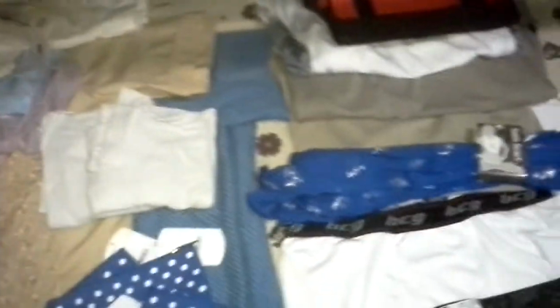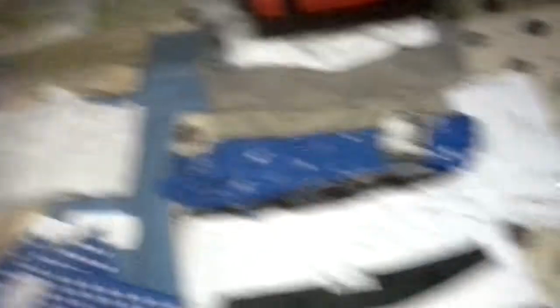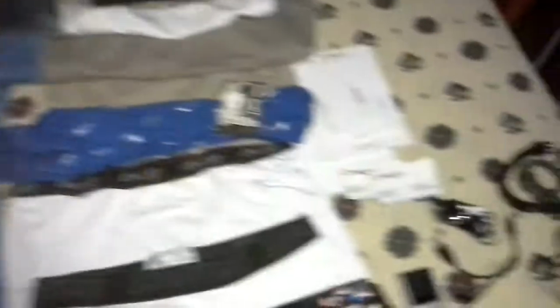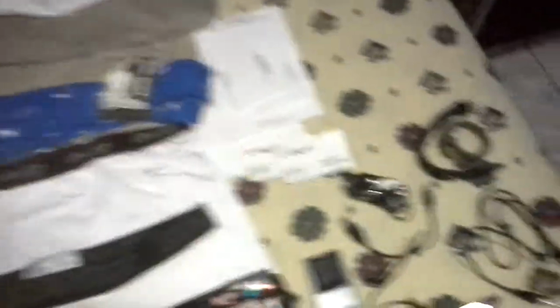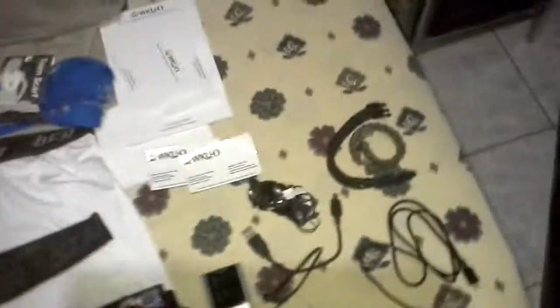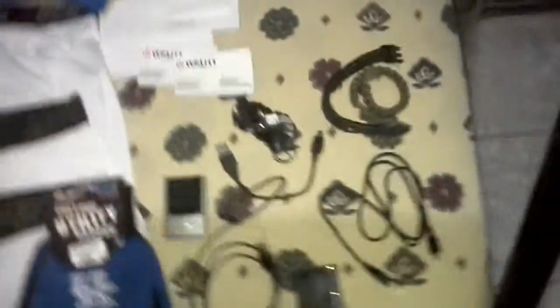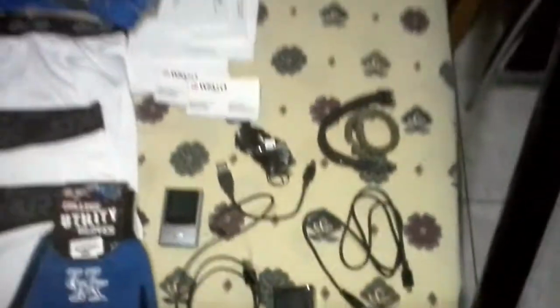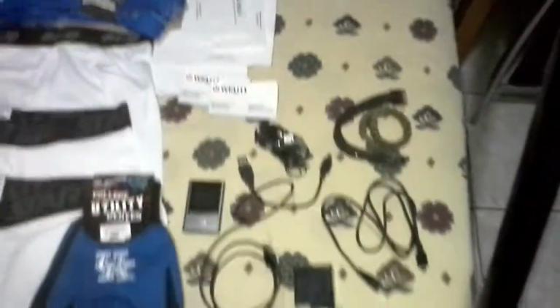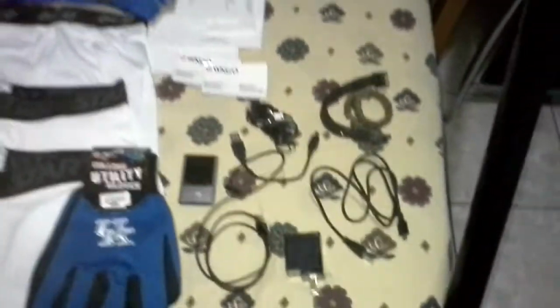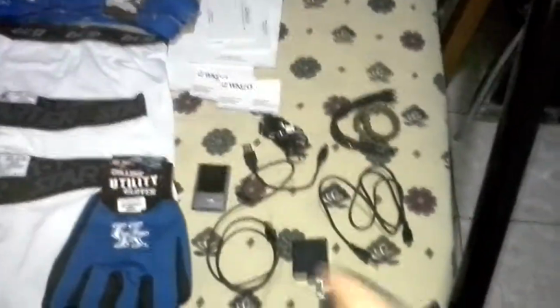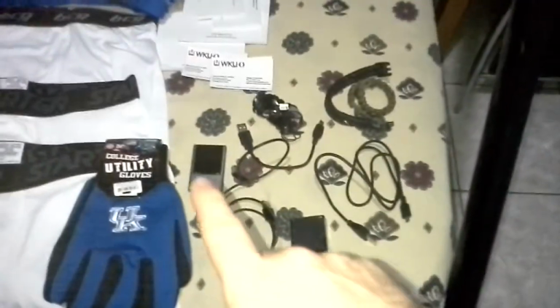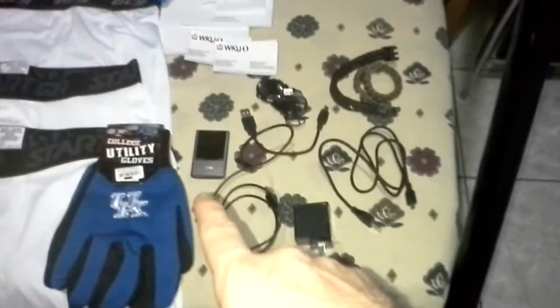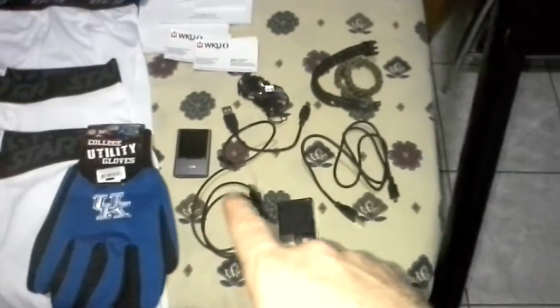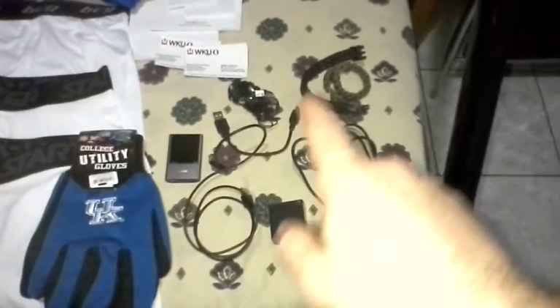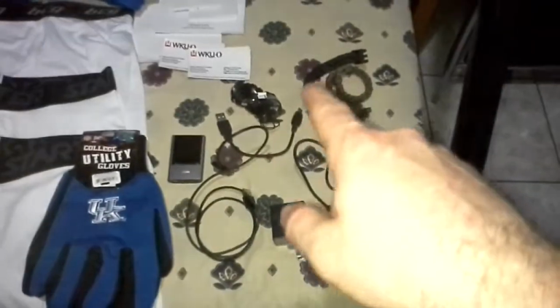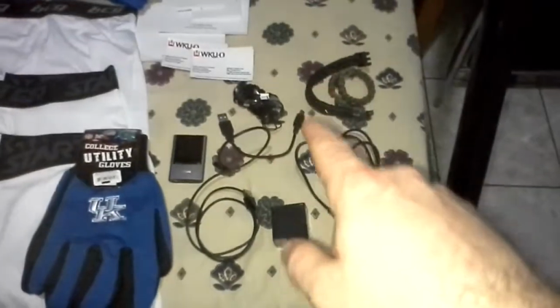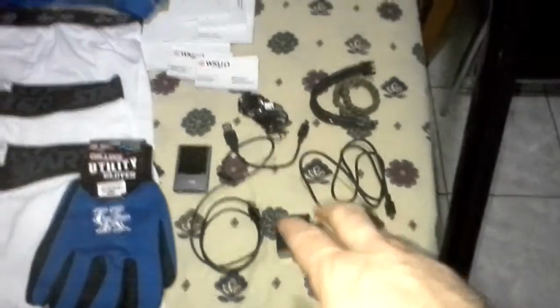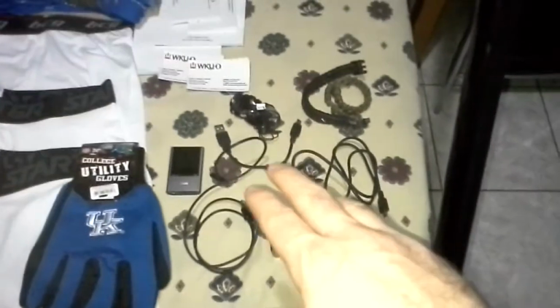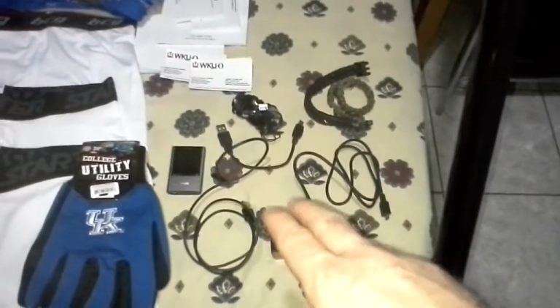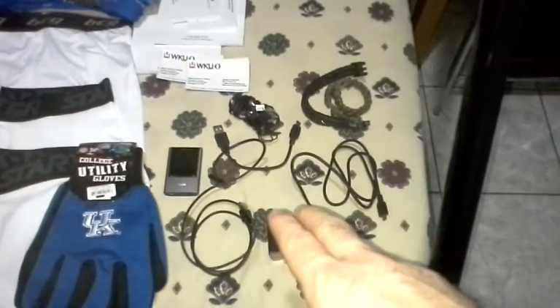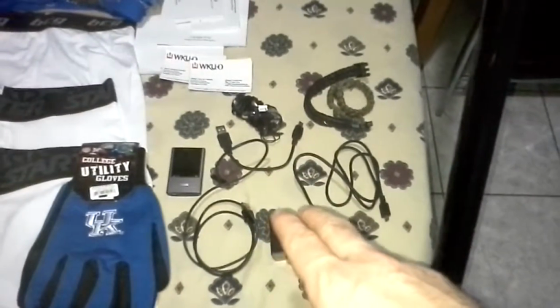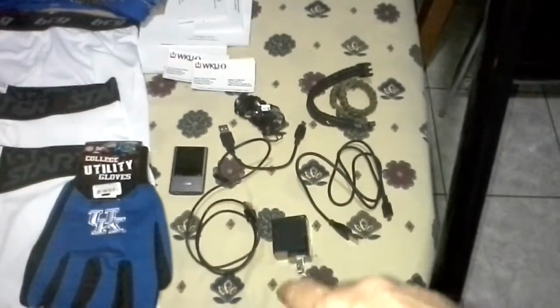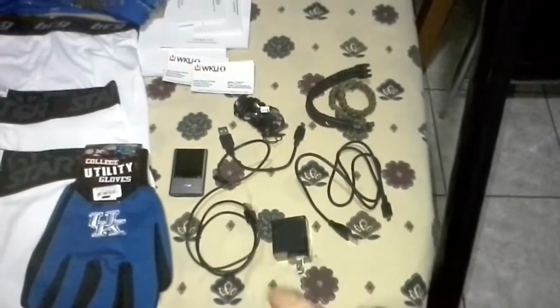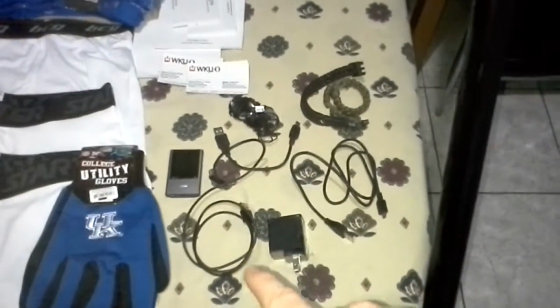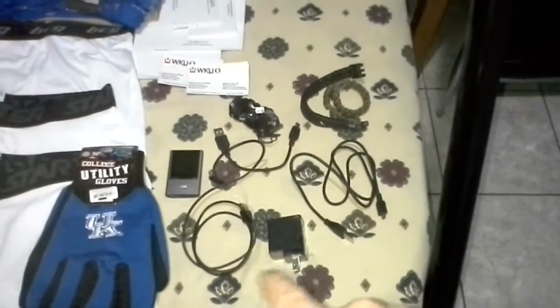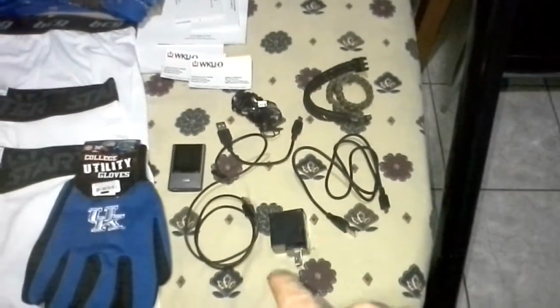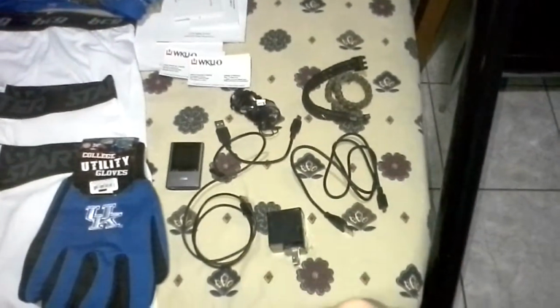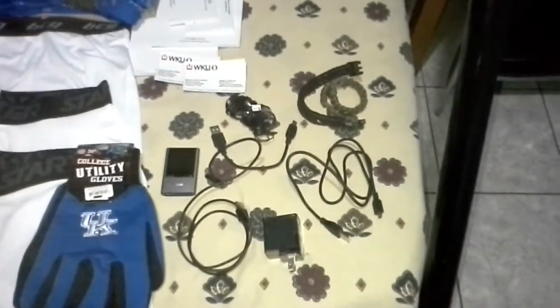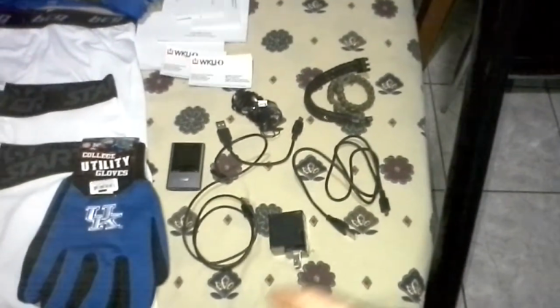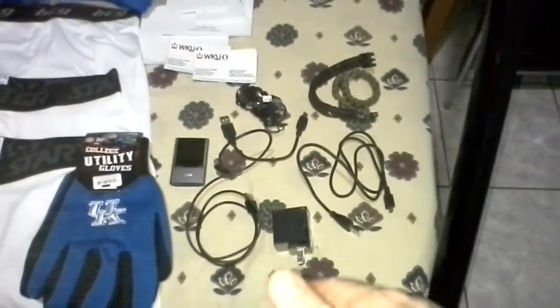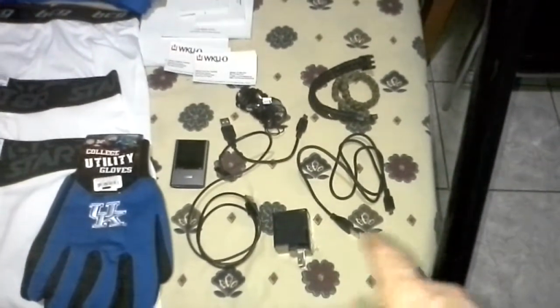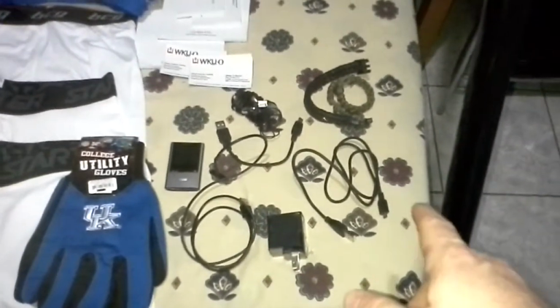I already showed you what I wore — this is what I packed. MP3 player, headphones, wires for the MP3 player, wires for the tablet — I'm using the tablet right now.